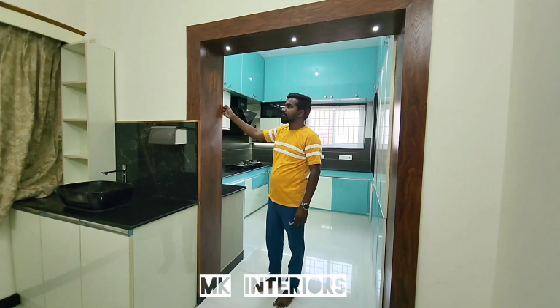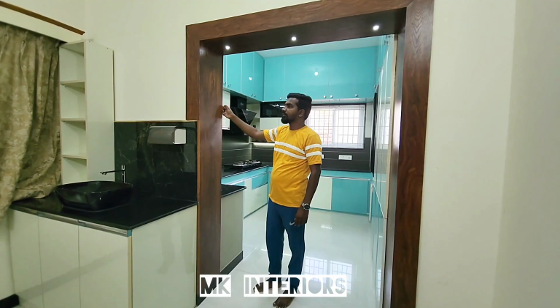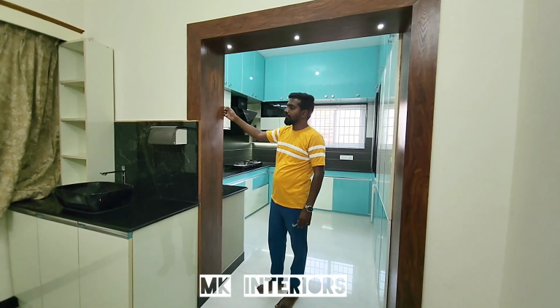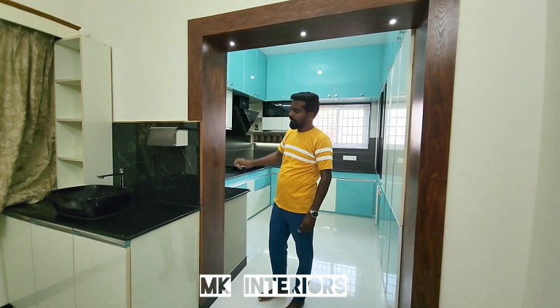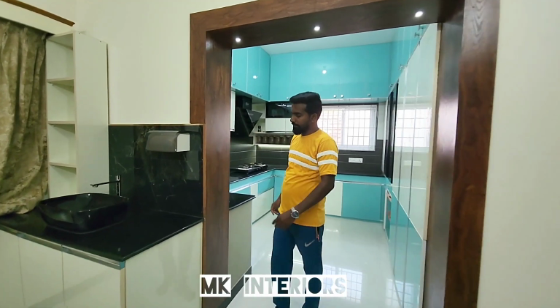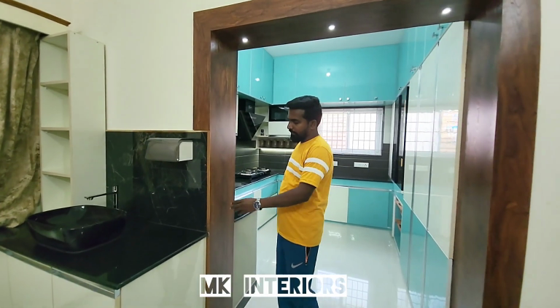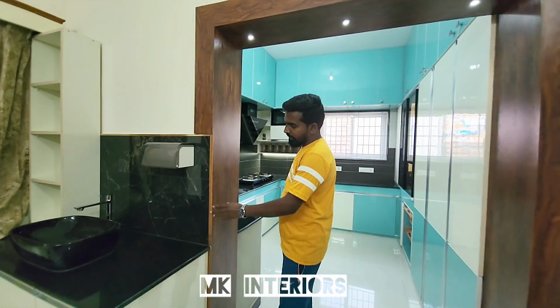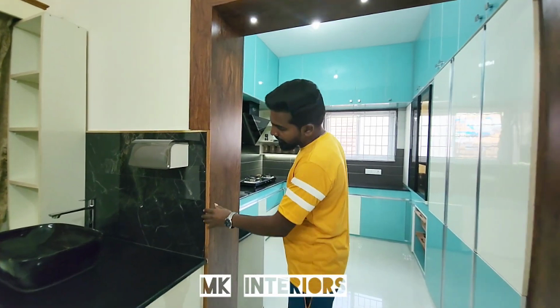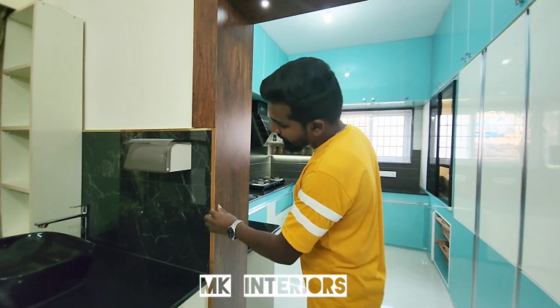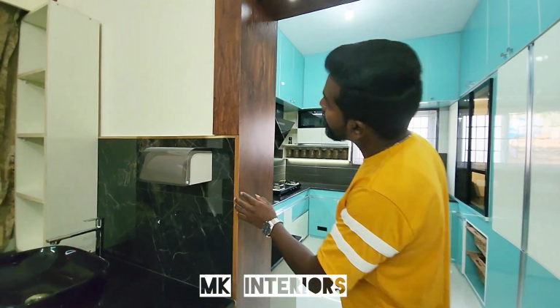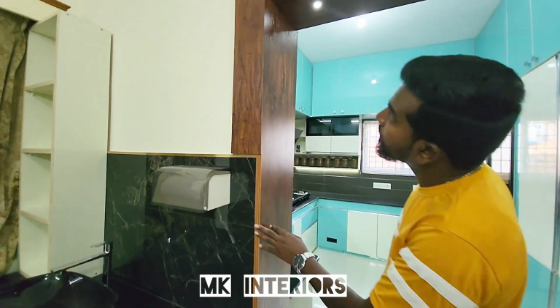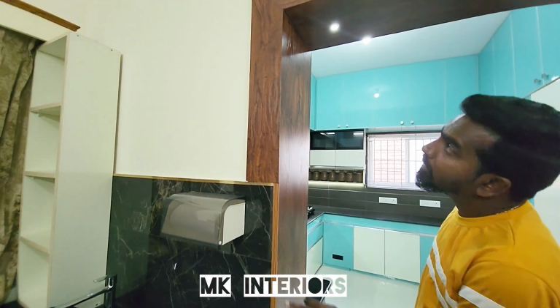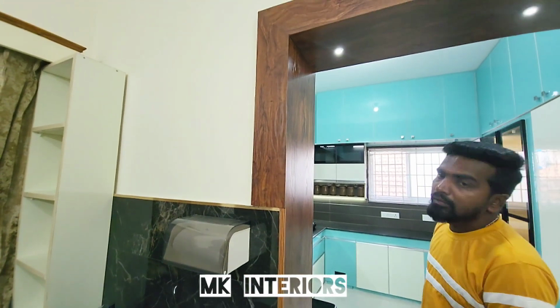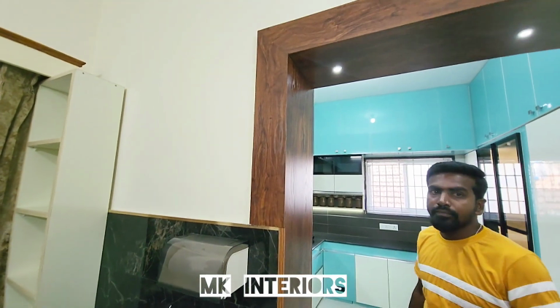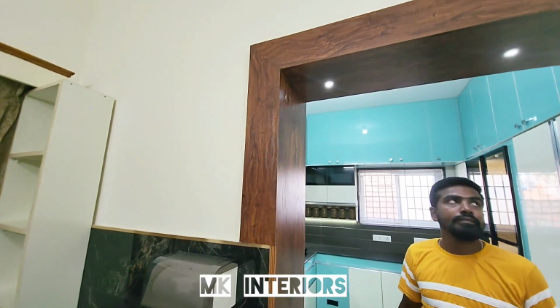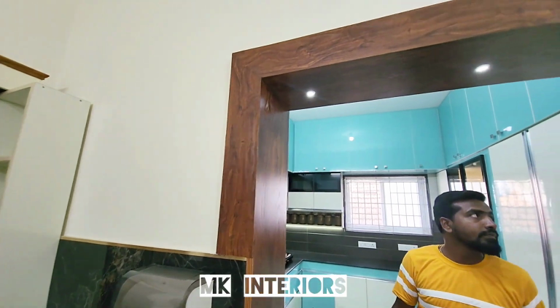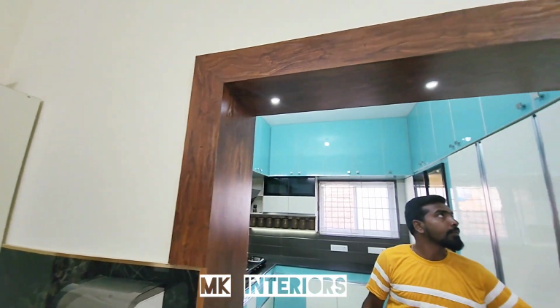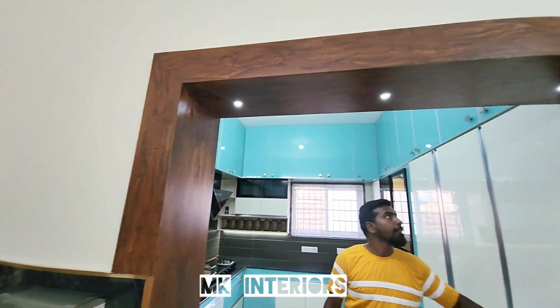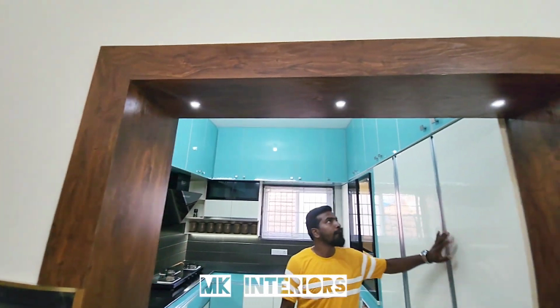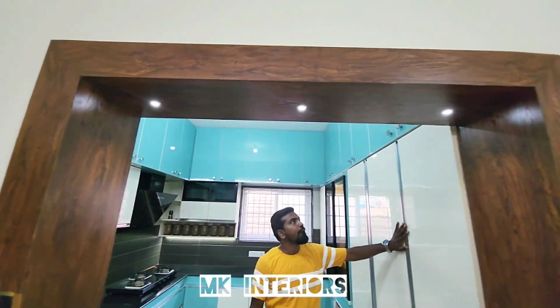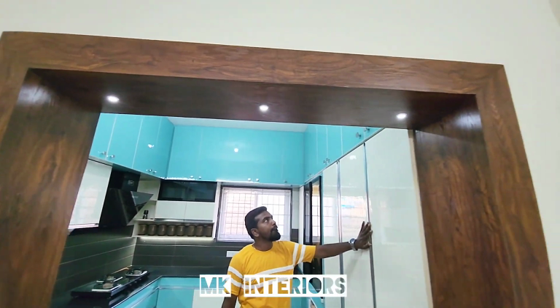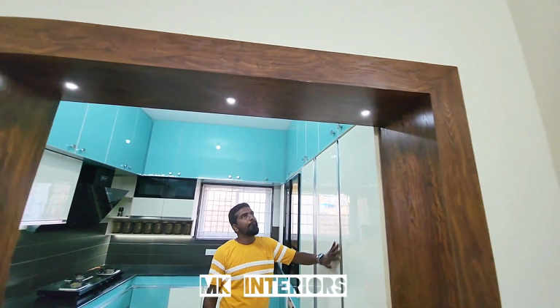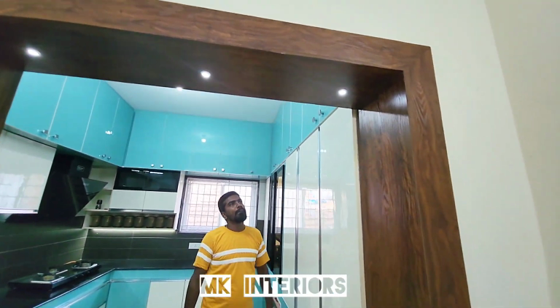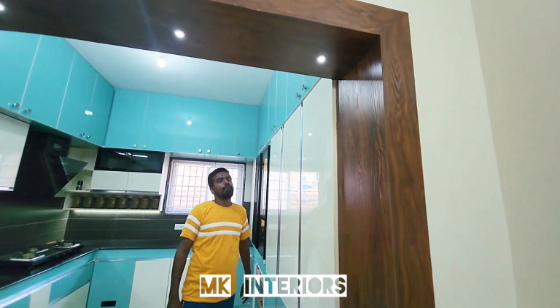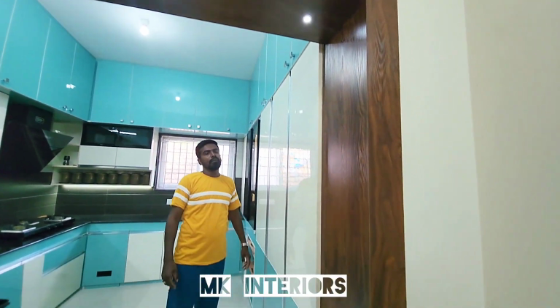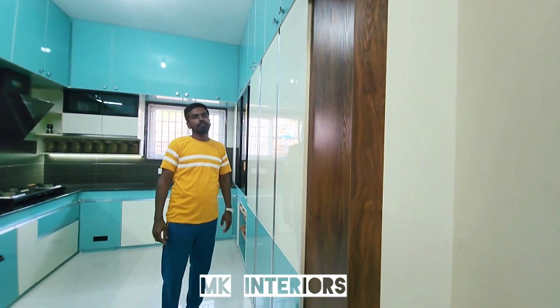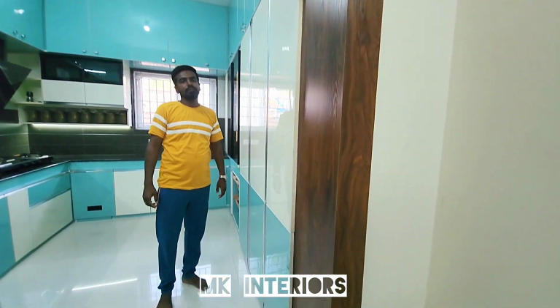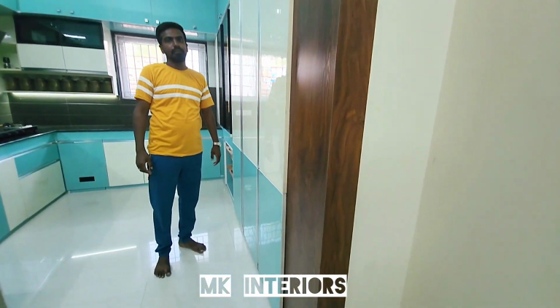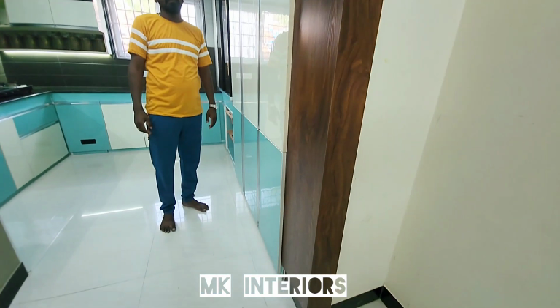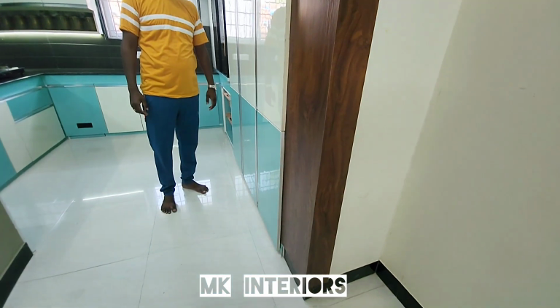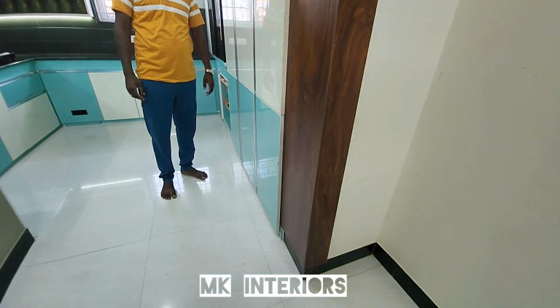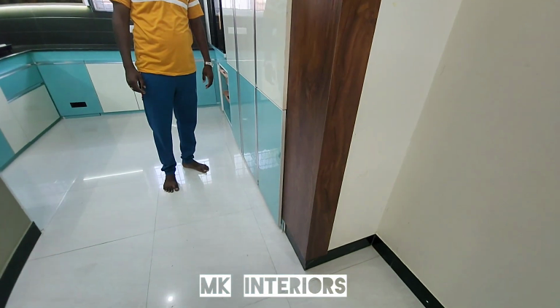At the entrance, we have paneling and a spotlight on the entrance. We have a good entrance.